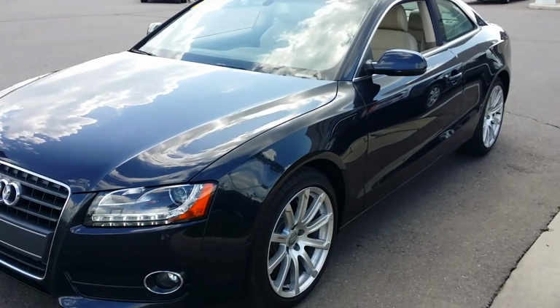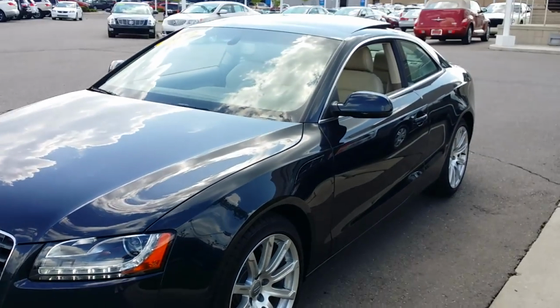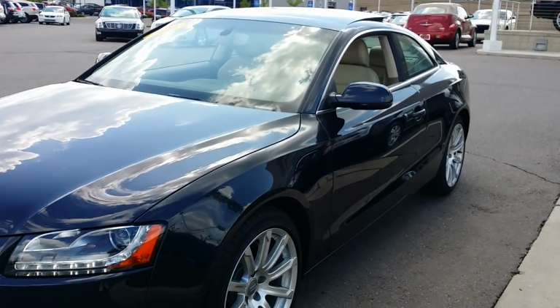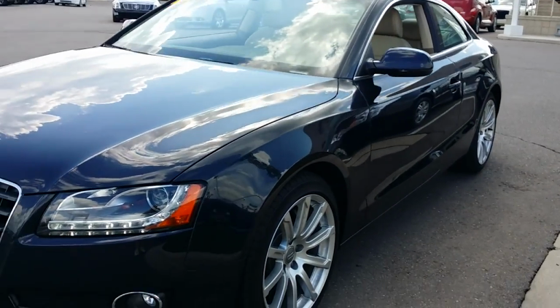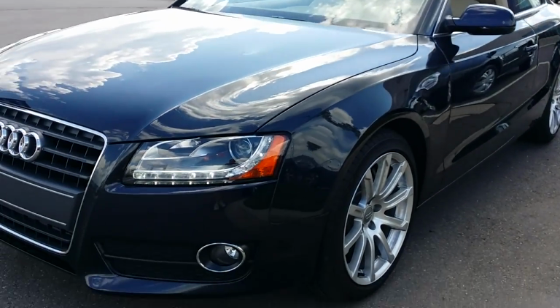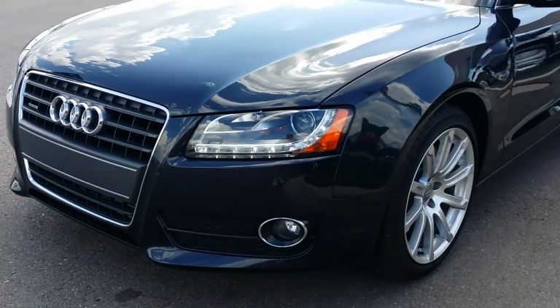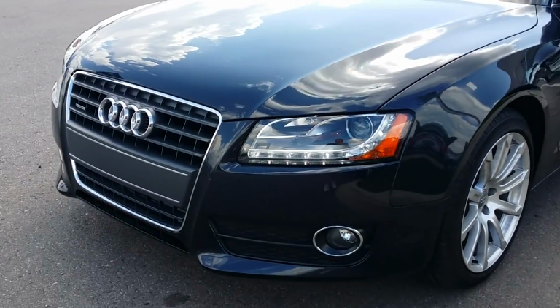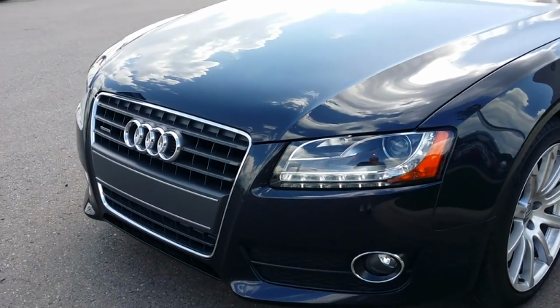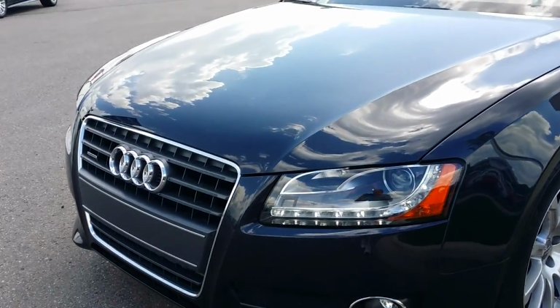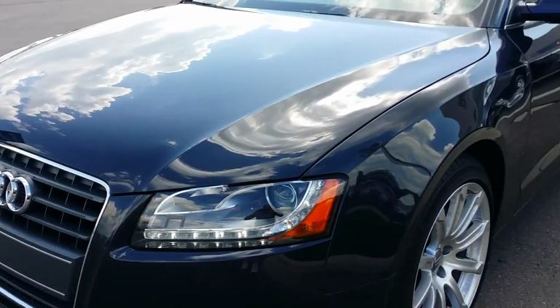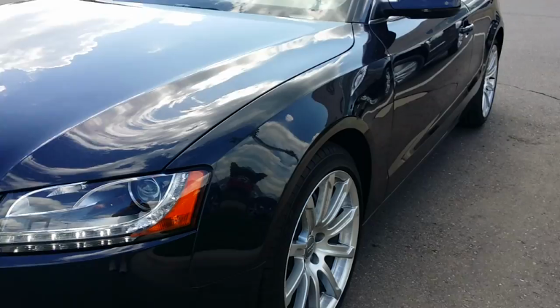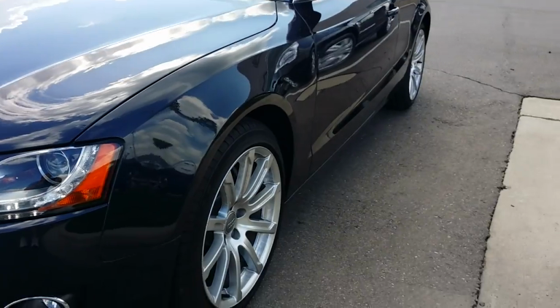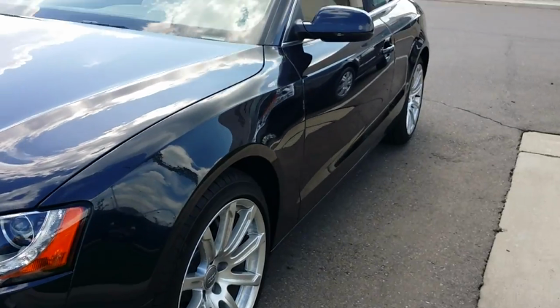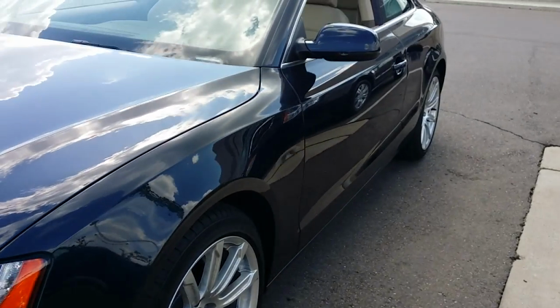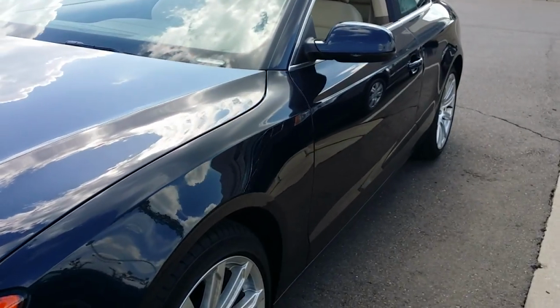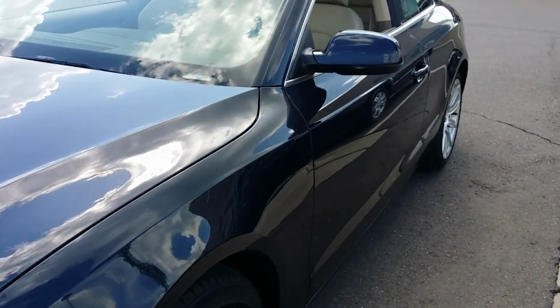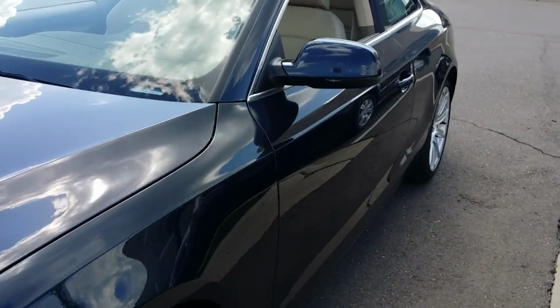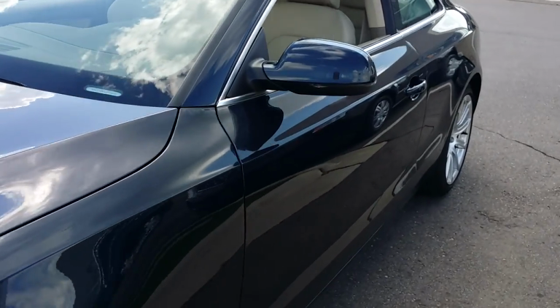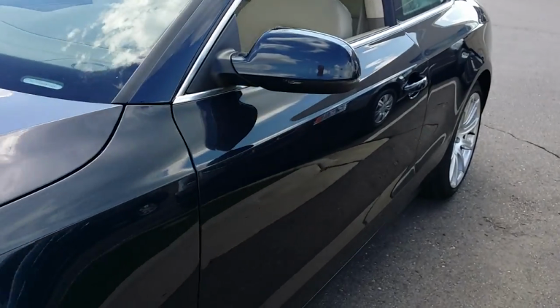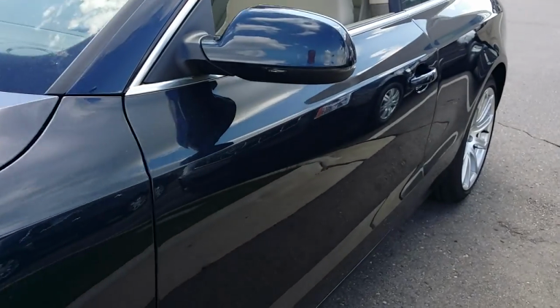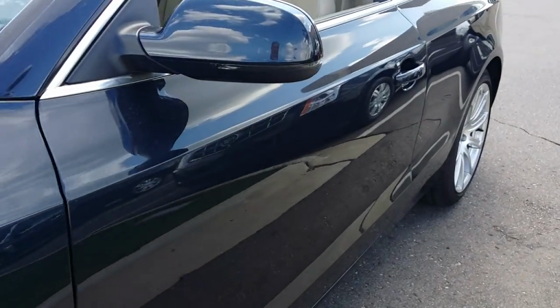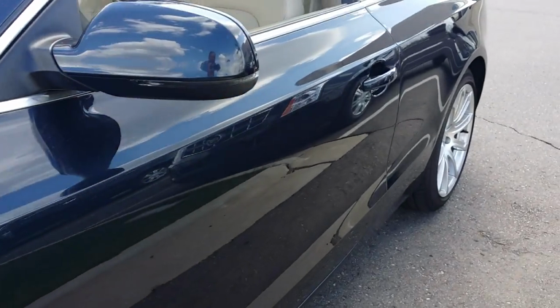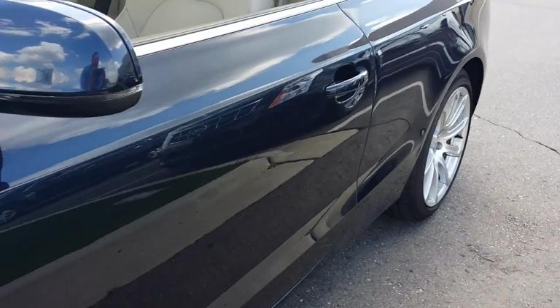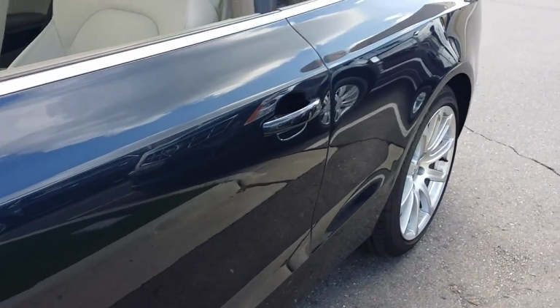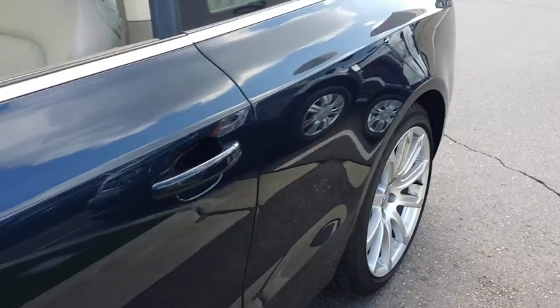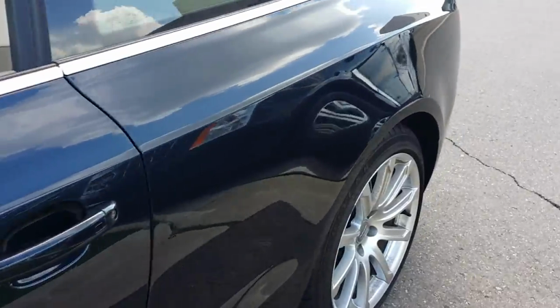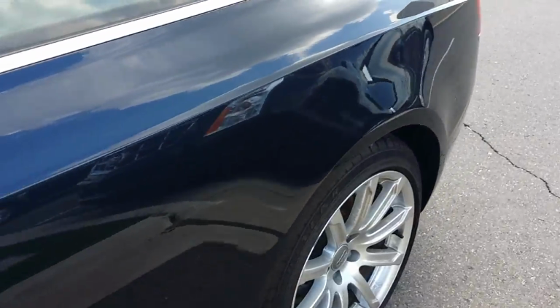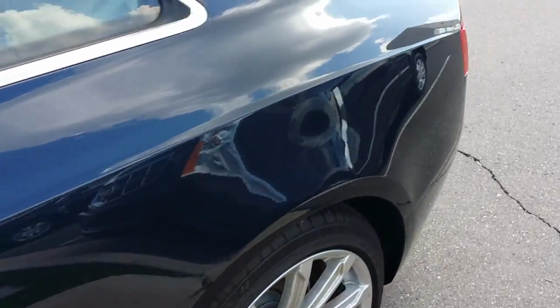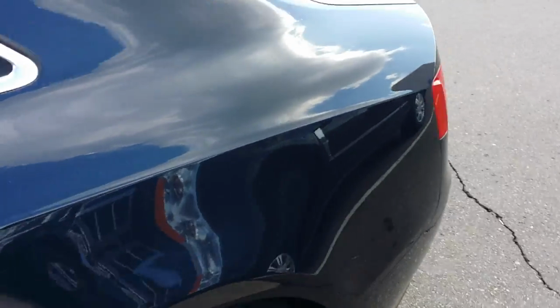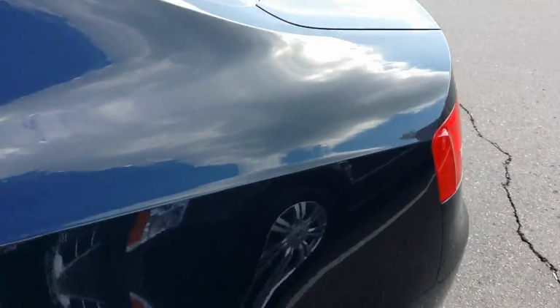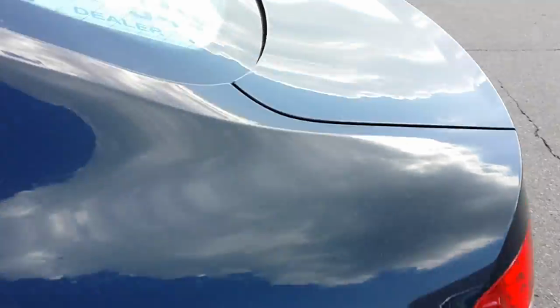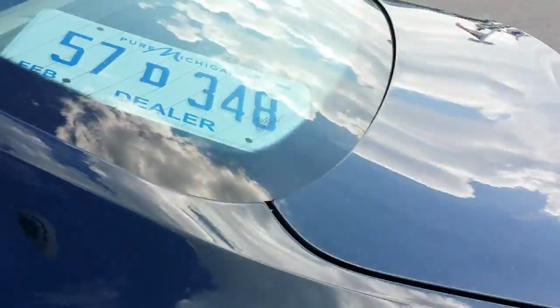Hi, Jason Phillips from AutoAppraise, autoappraise.com. Late model inspection, 2012 Audi A5 down at Suburban Auto Mall in Troy.